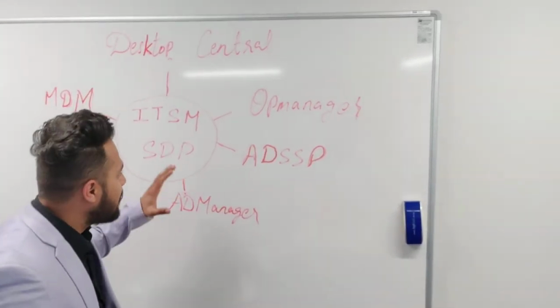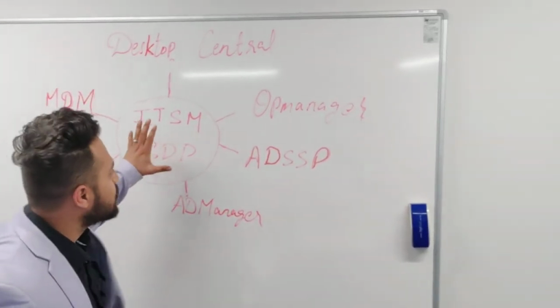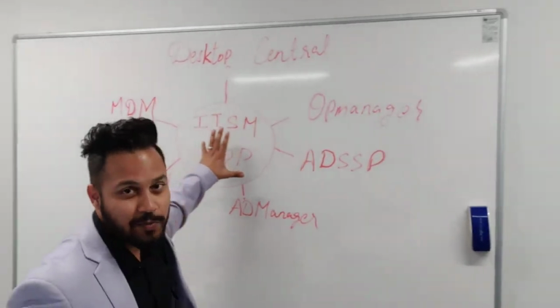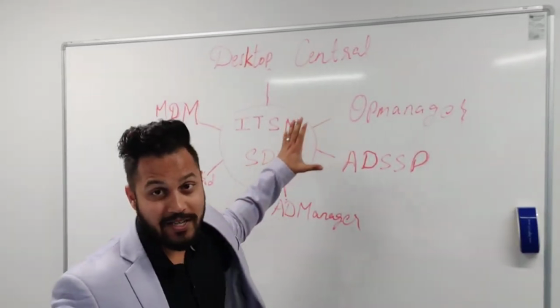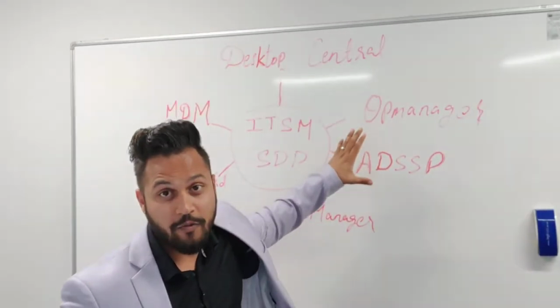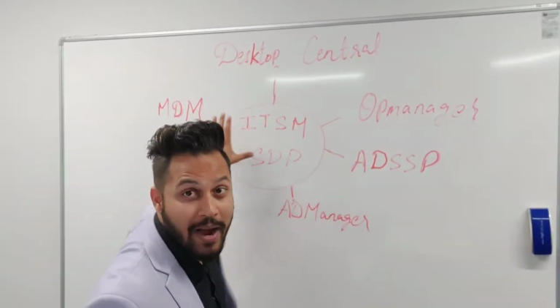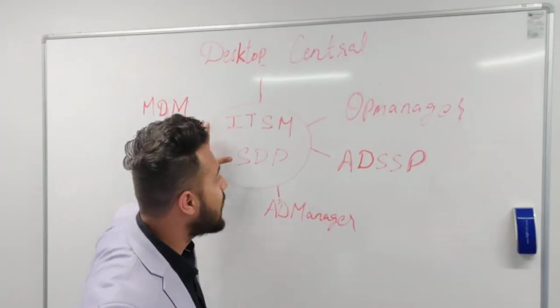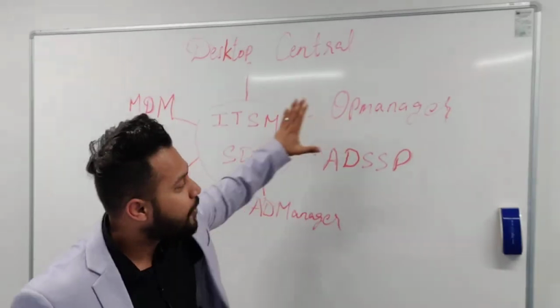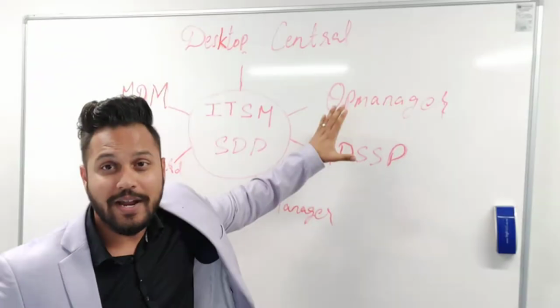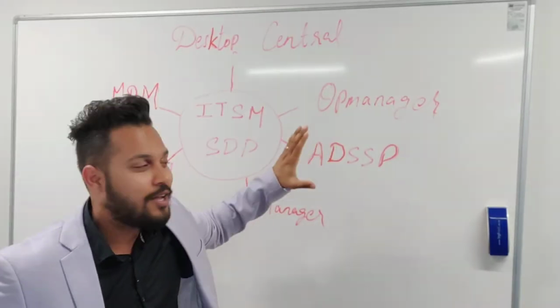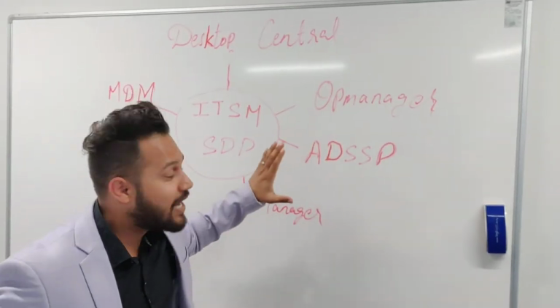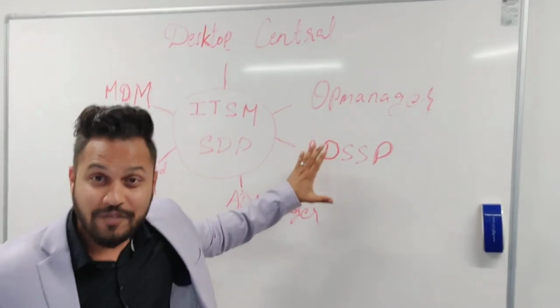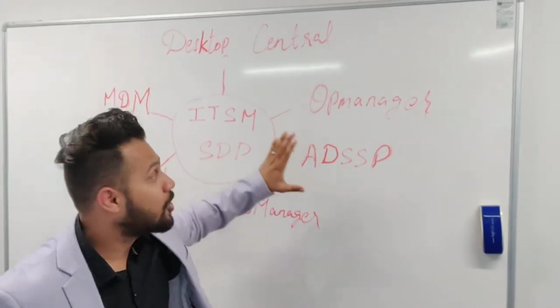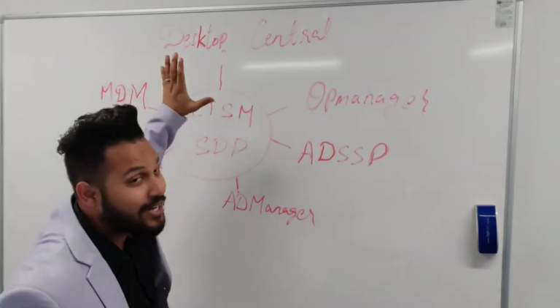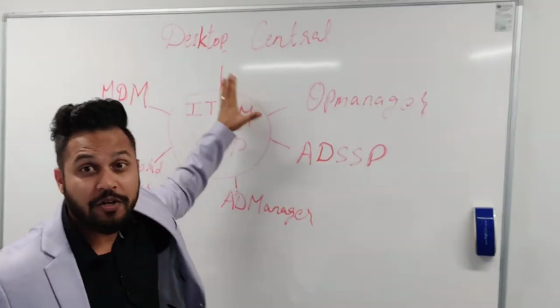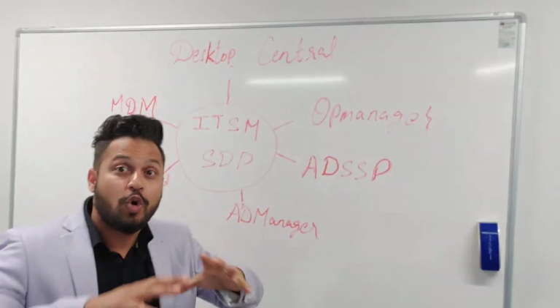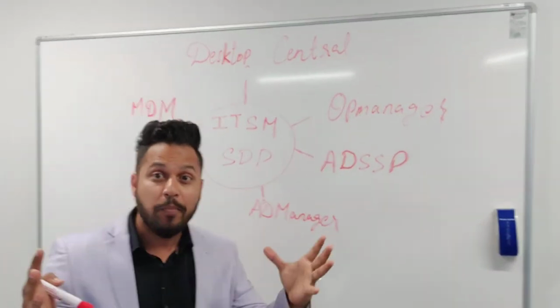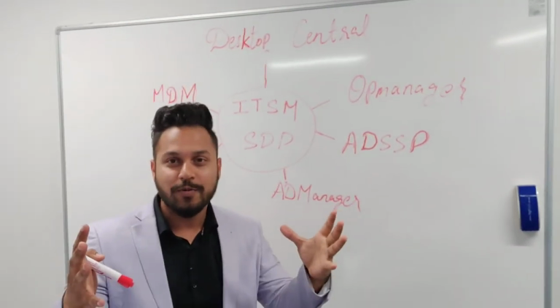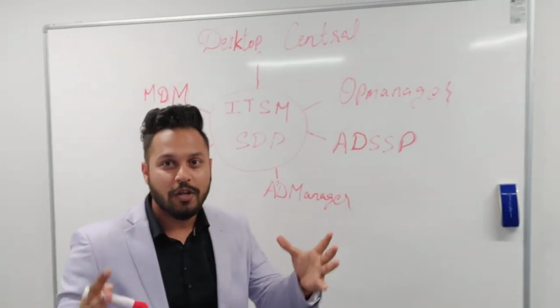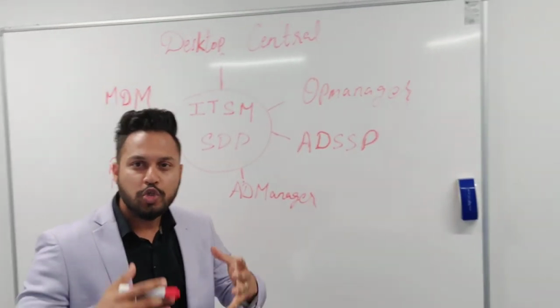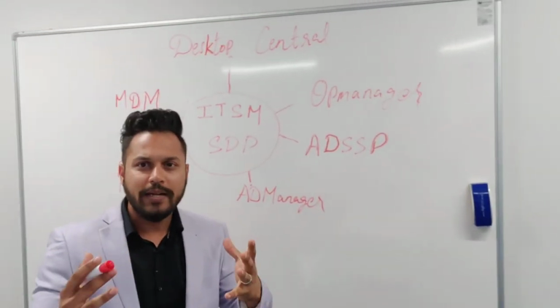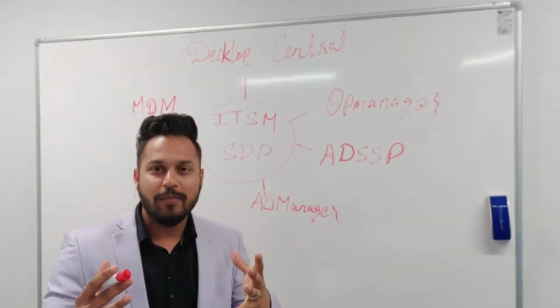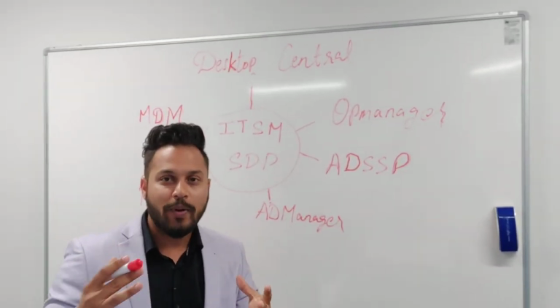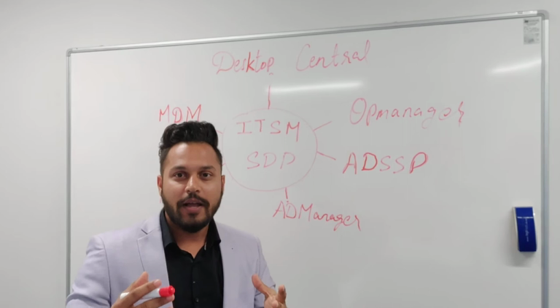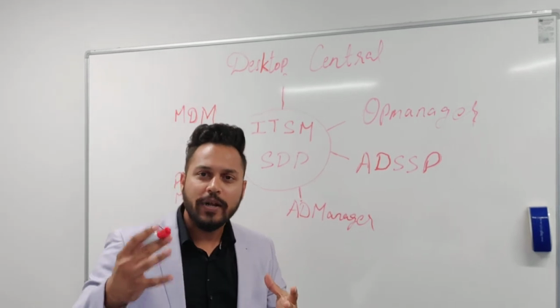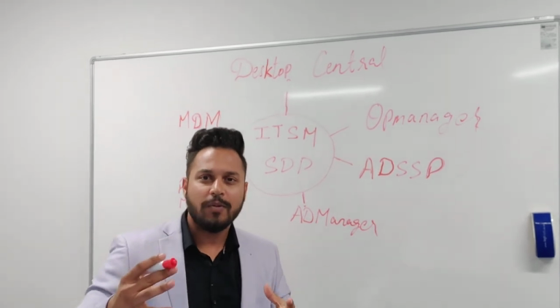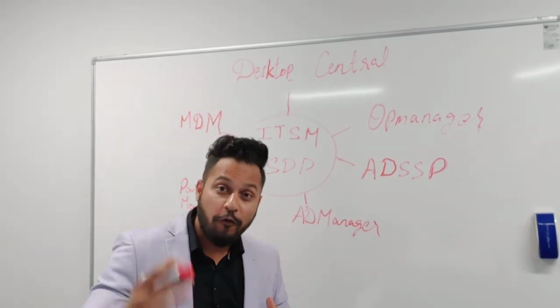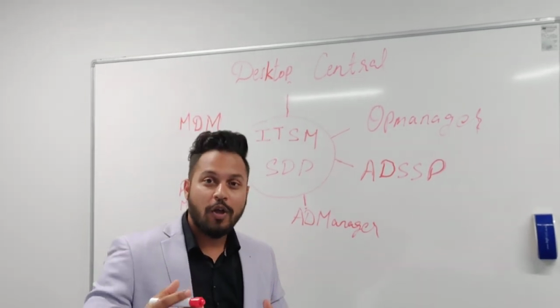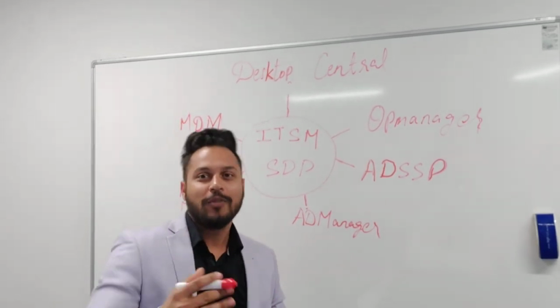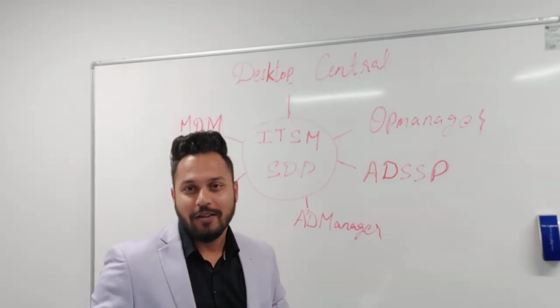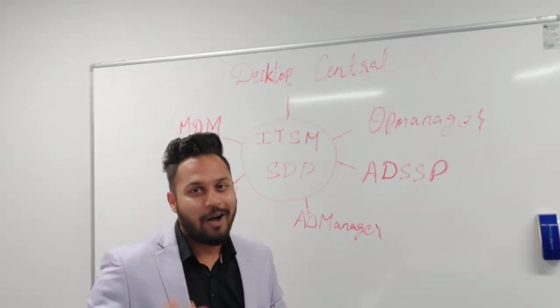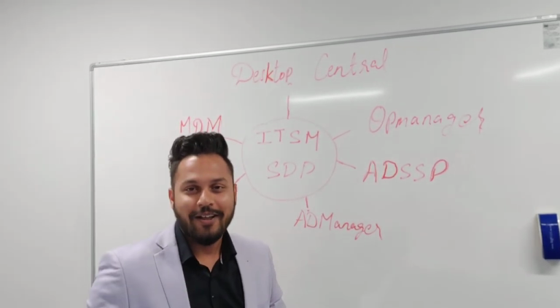Just imagine — Service Desk Plus is integrating with your Mobile Device Manager, Operations Manager, AD Self Service Portal, and Desktop Central, which is your endpoint management solution. So many tasks can be automated and so many tasks can be performed from the ticket itself.